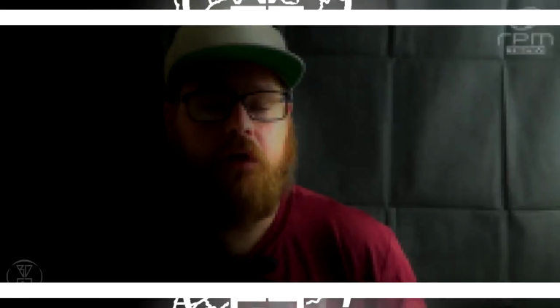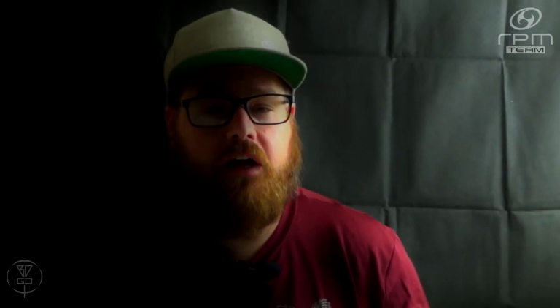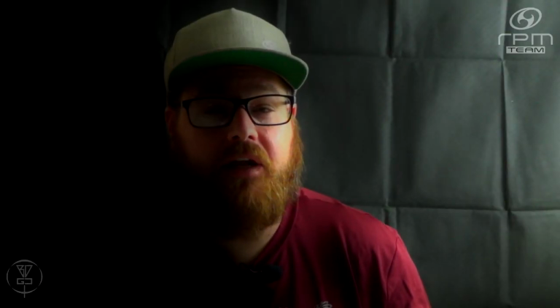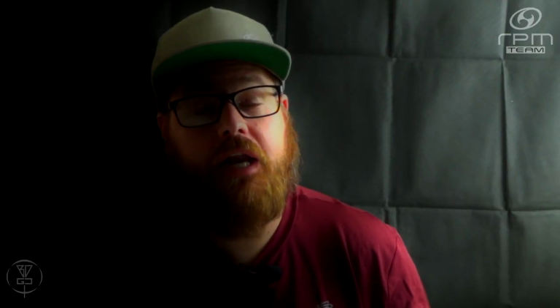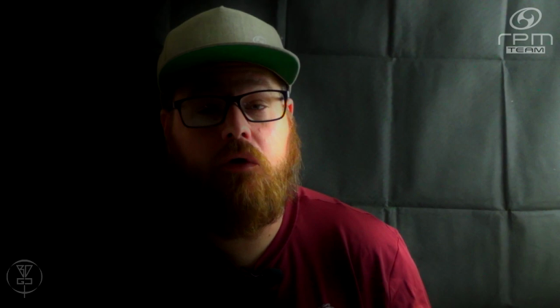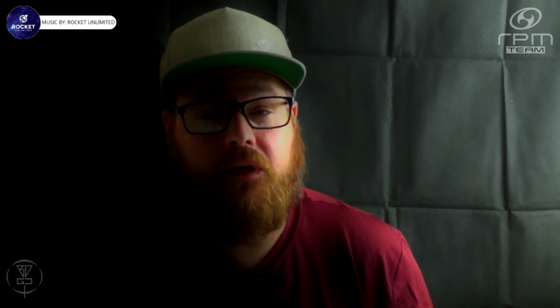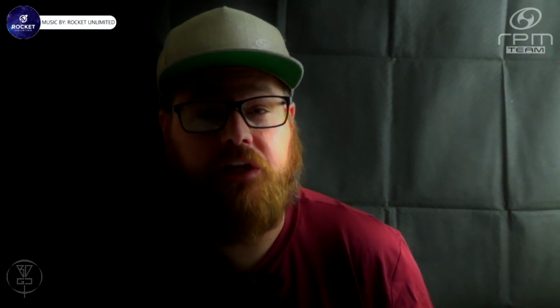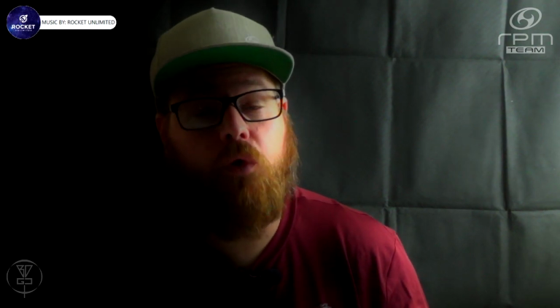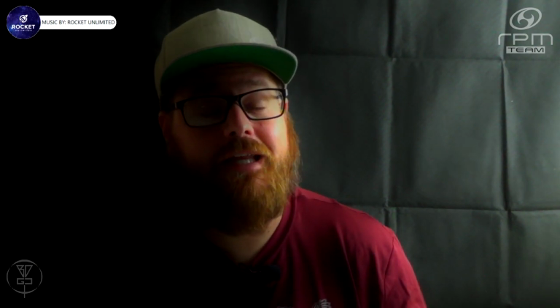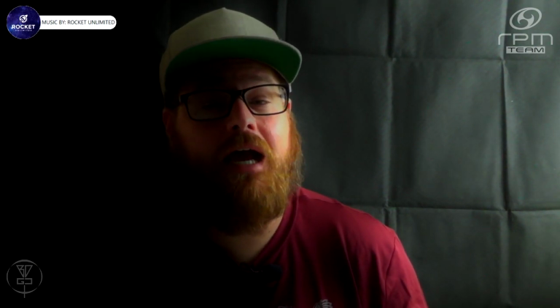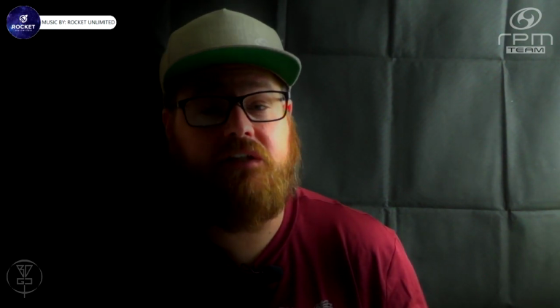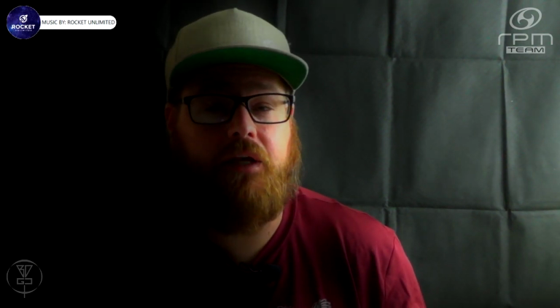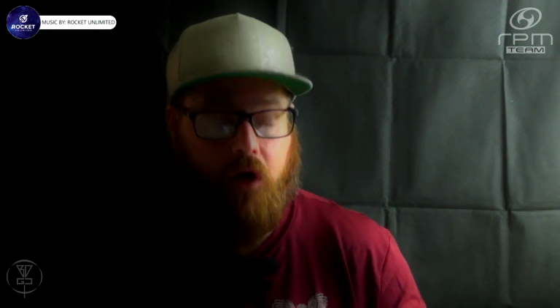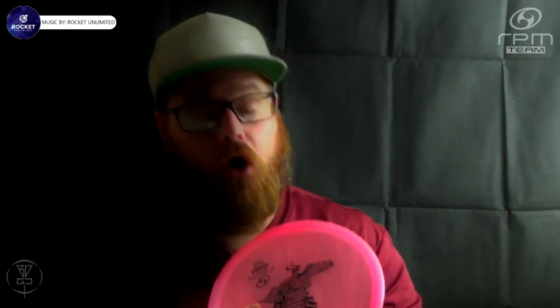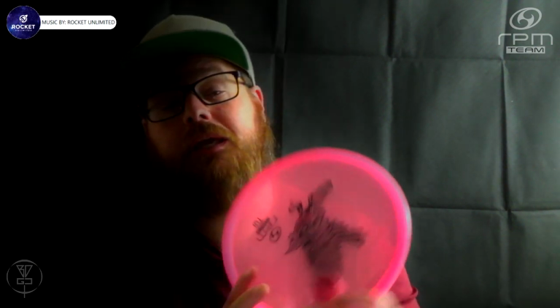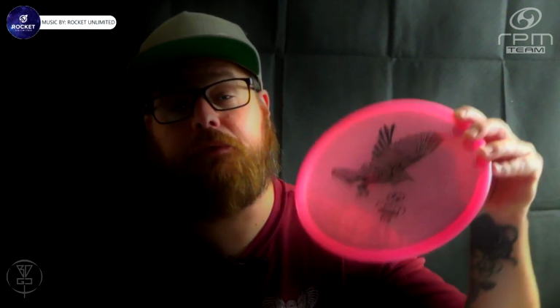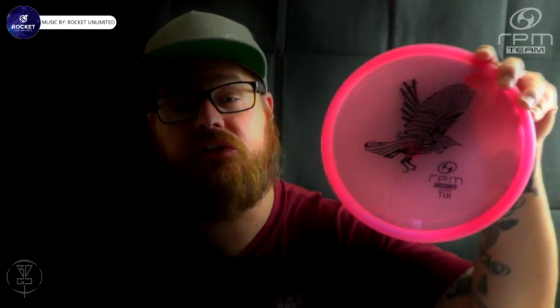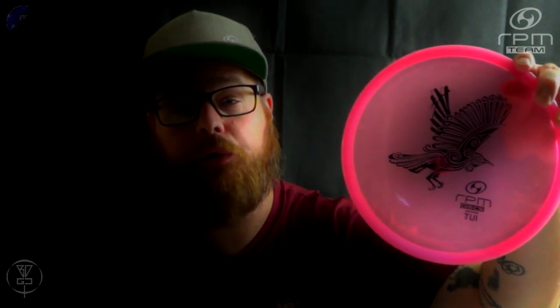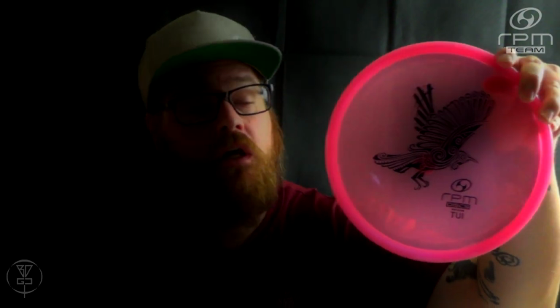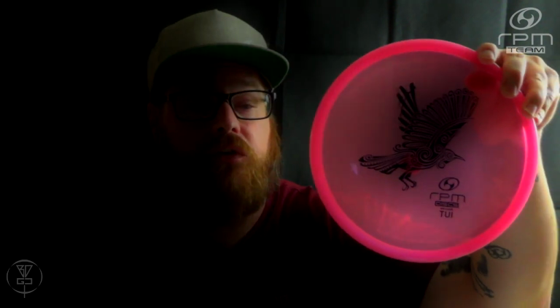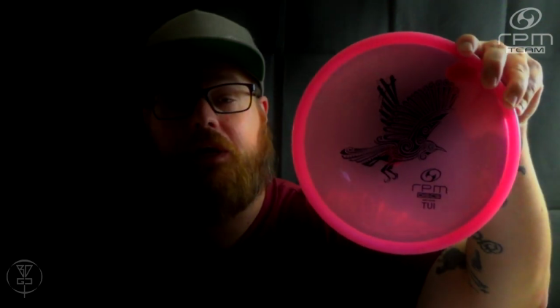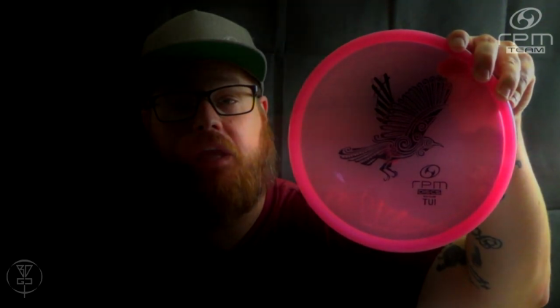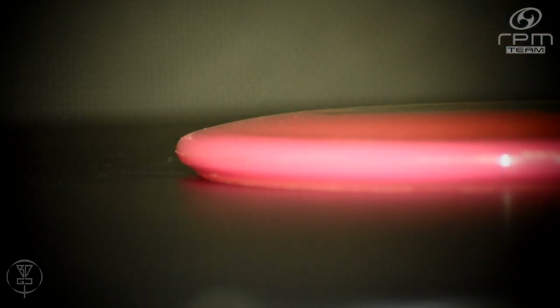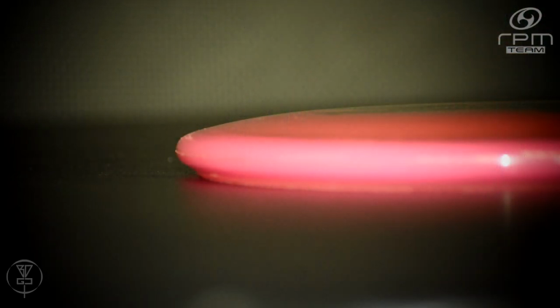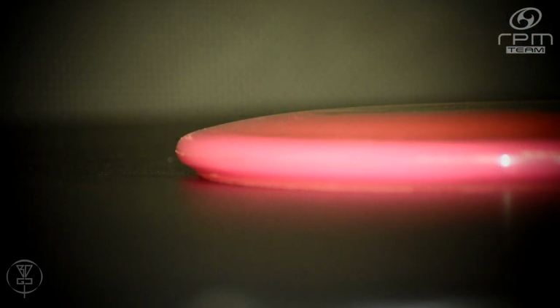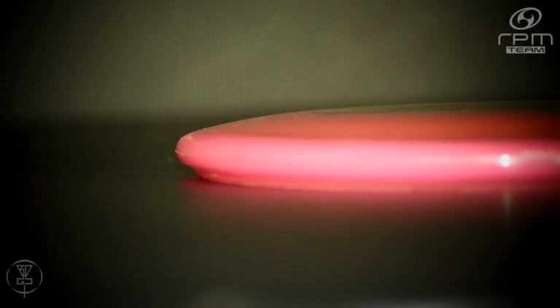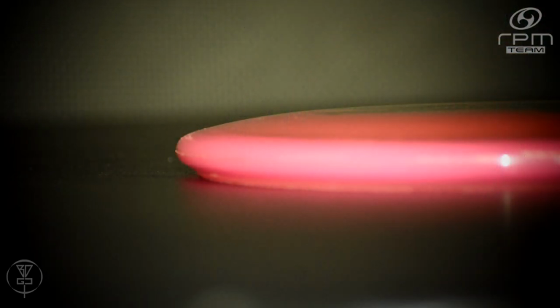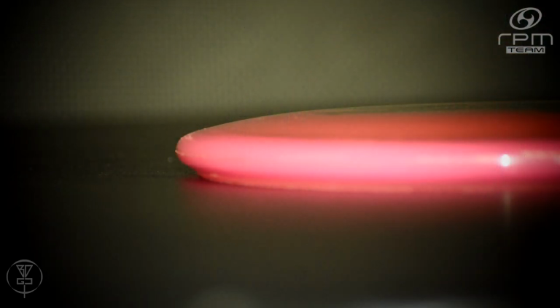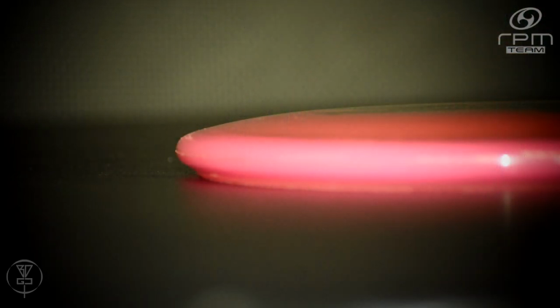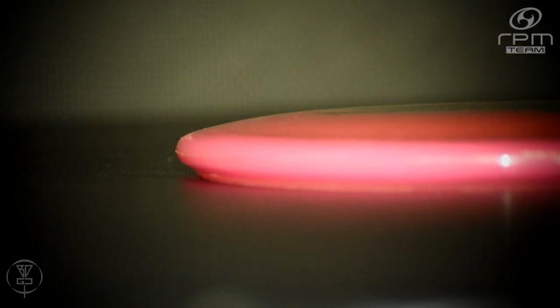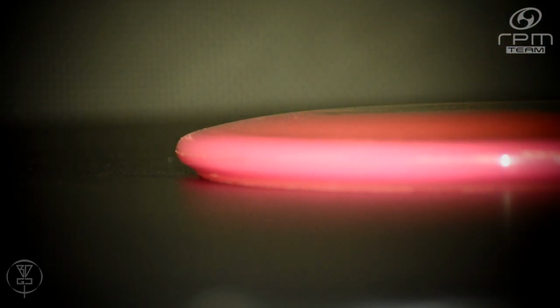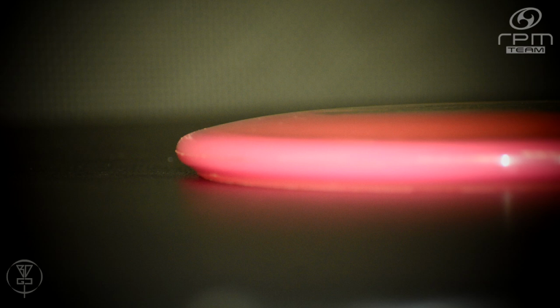Alright everybody, today we're going to be doing a short Deep Dive Disc Breakdown on the RPM Discs TUI. The TUI is a shallow beaded putter, understable in flight.